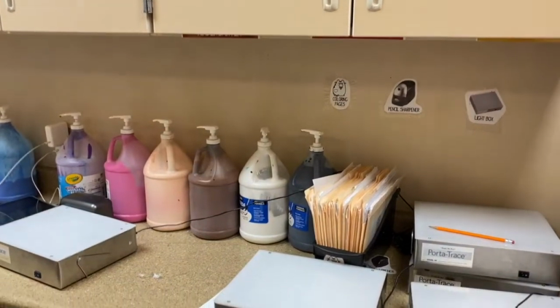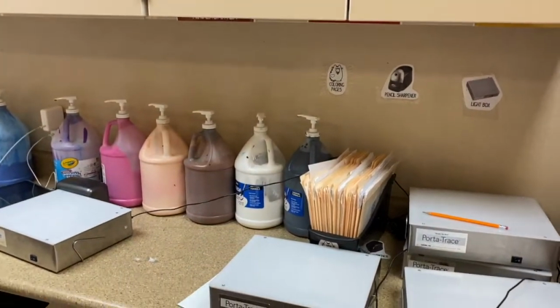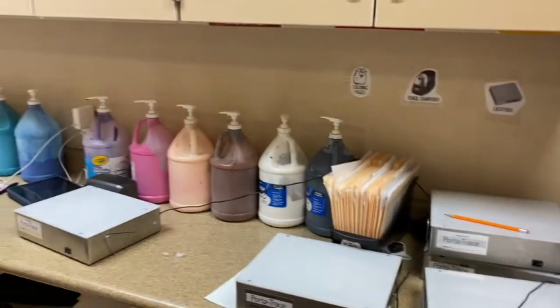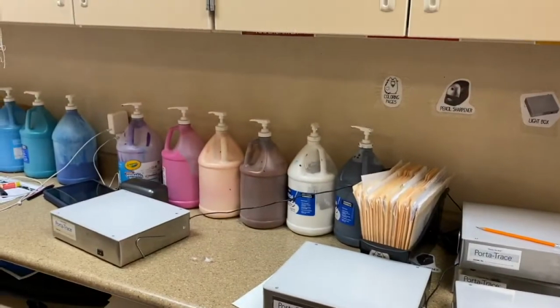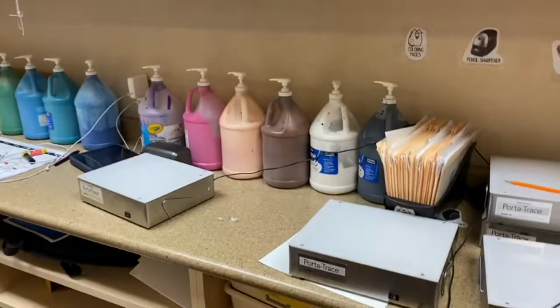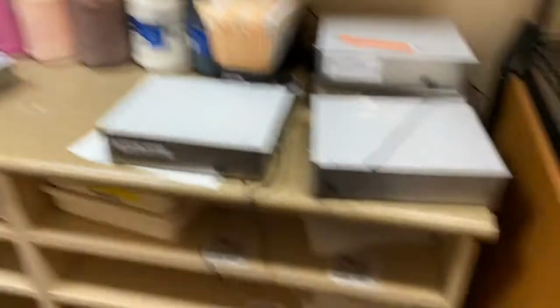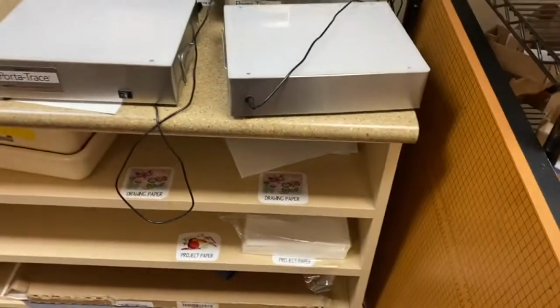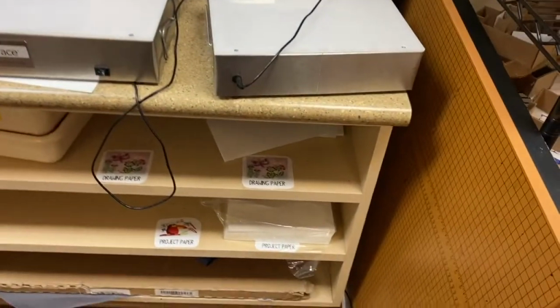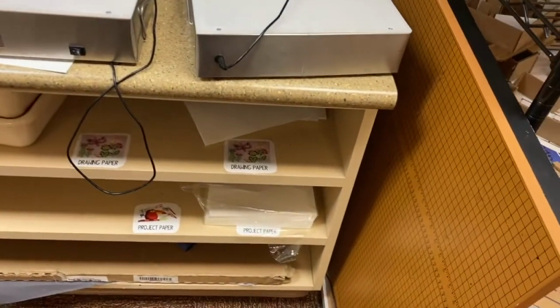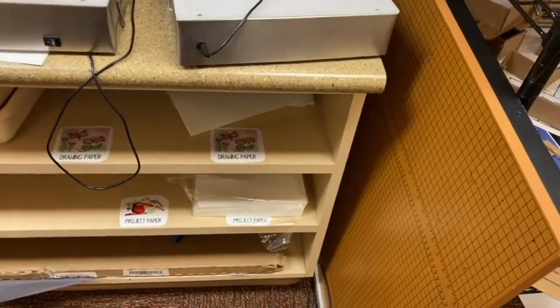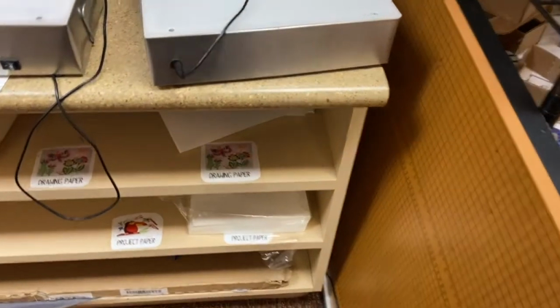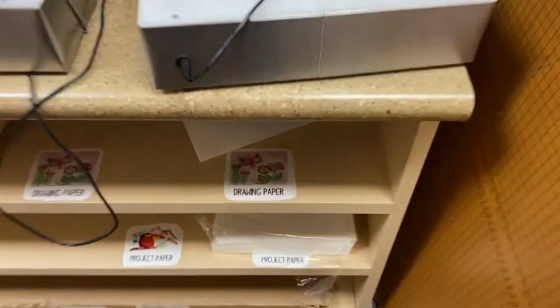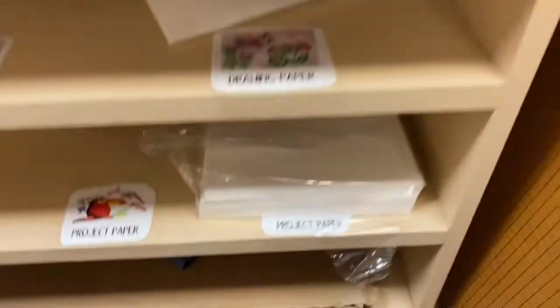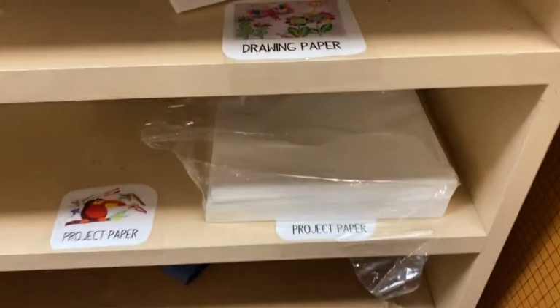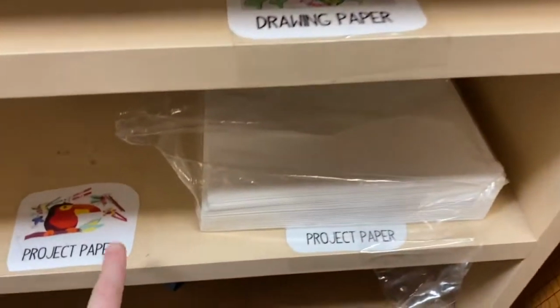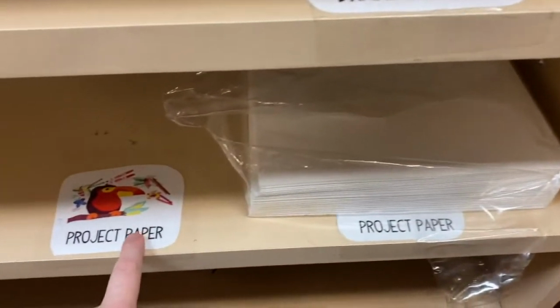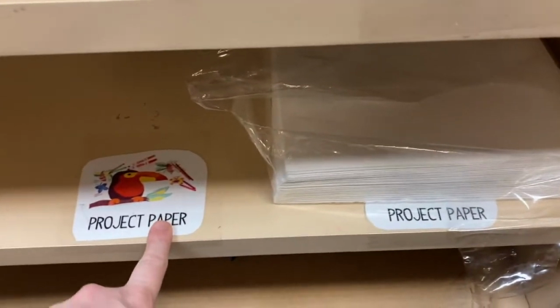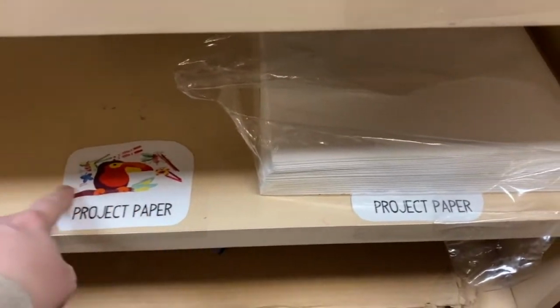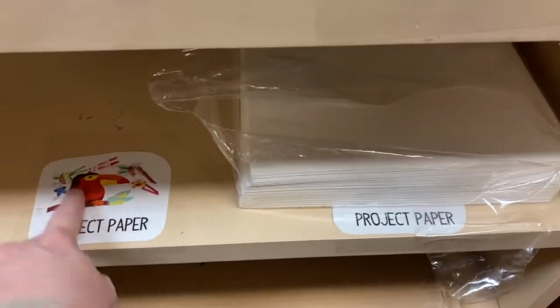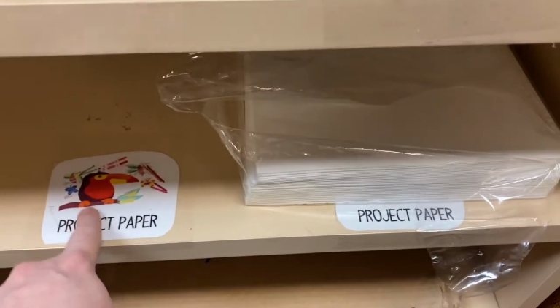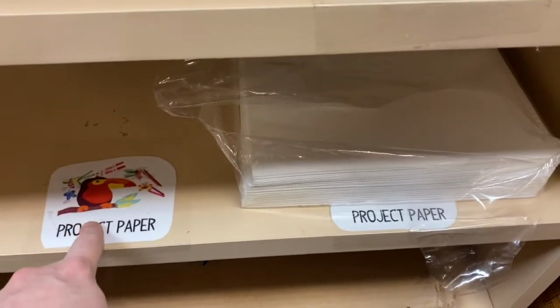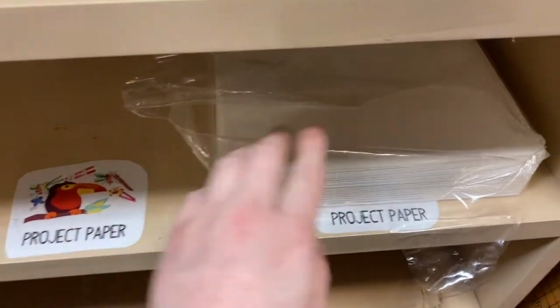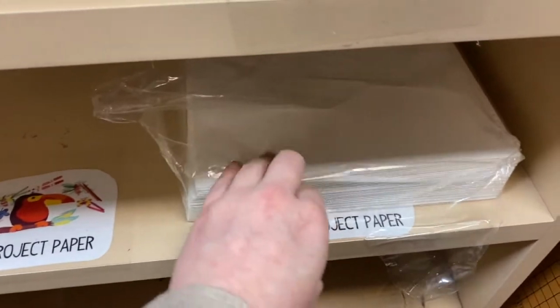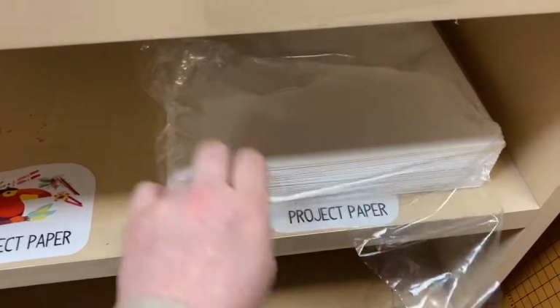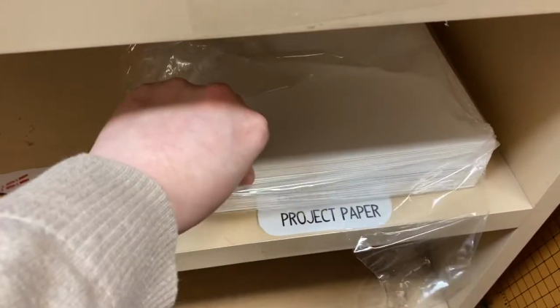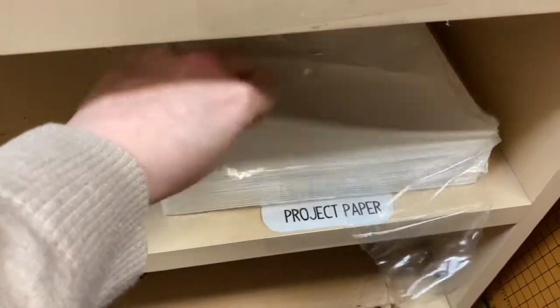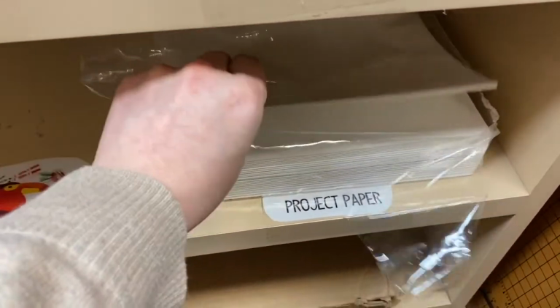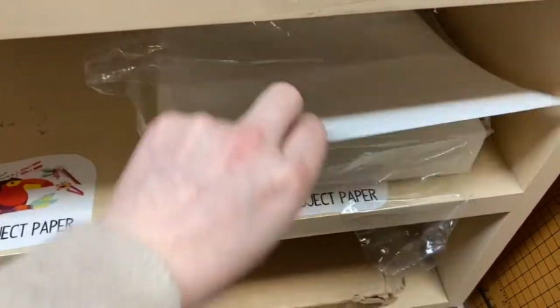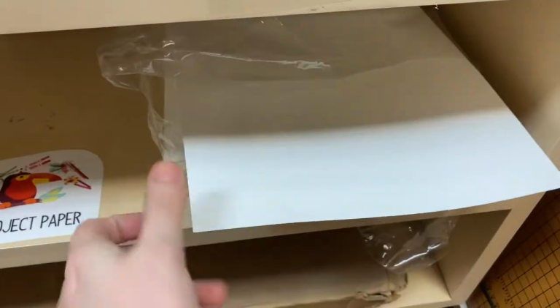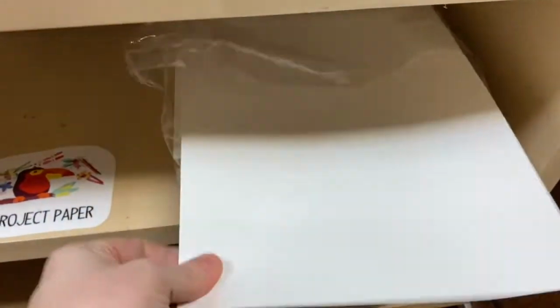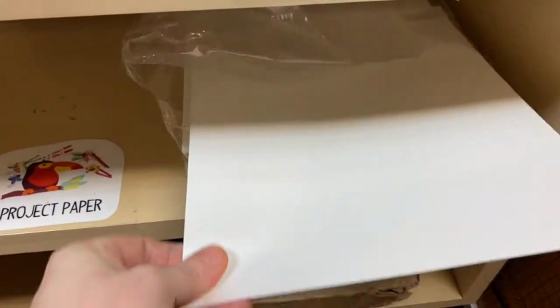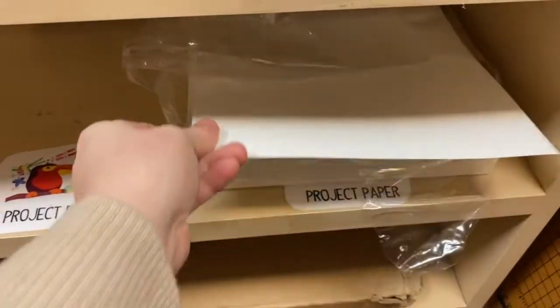Over by the paints on the wall is where you're going to find the paper for painting. We're going to want to use this project paper, so look for the toucan. It is a thicker paper, and it is perfect for painting because it needs to be nice and thick.